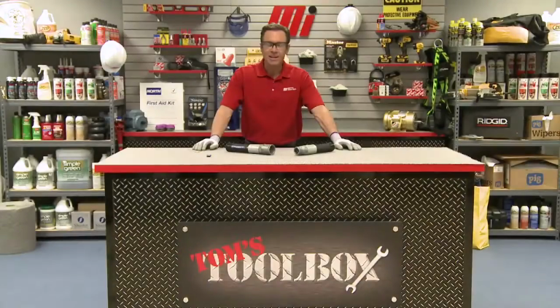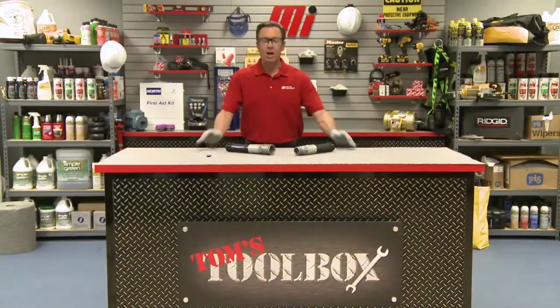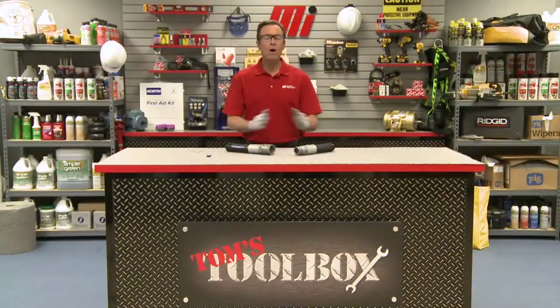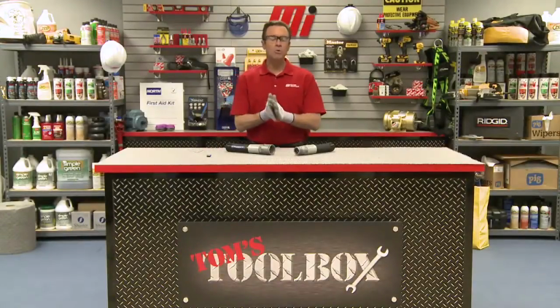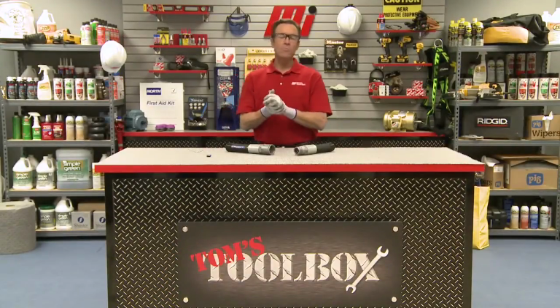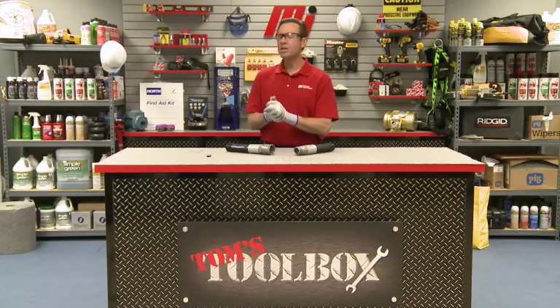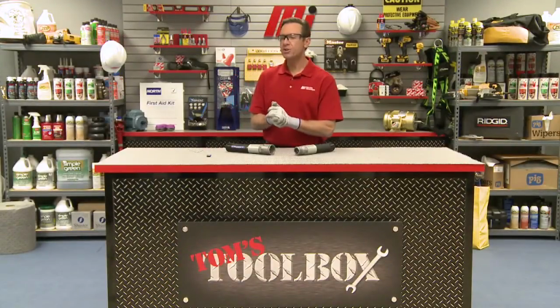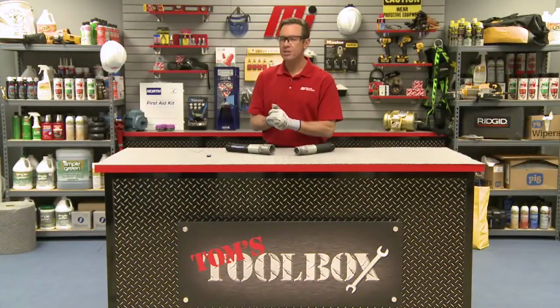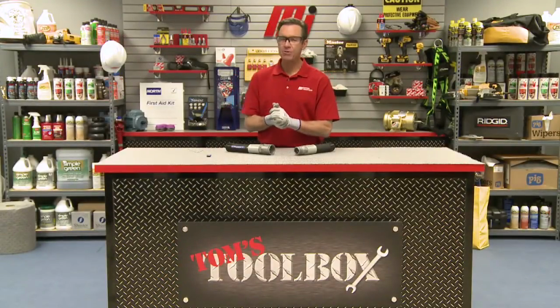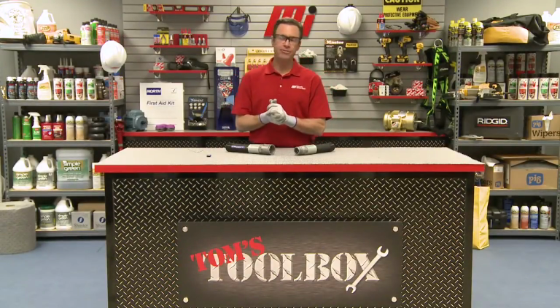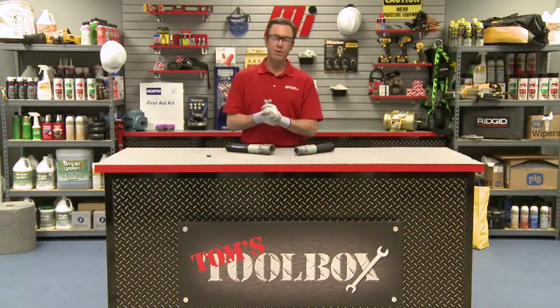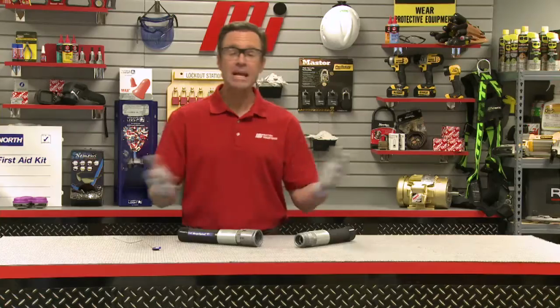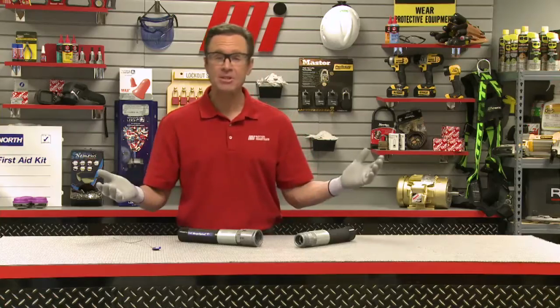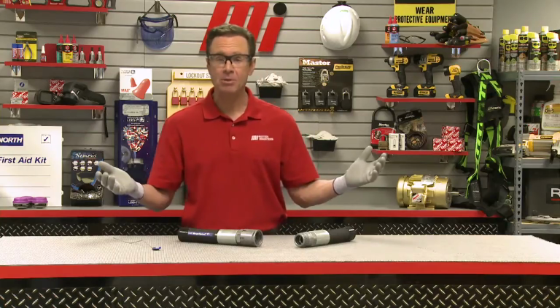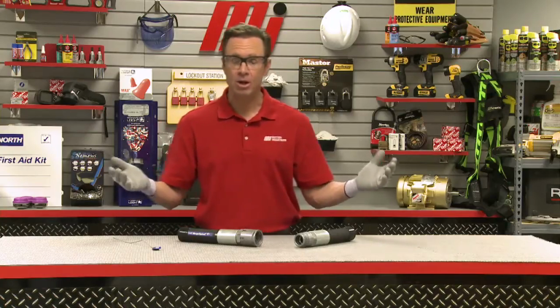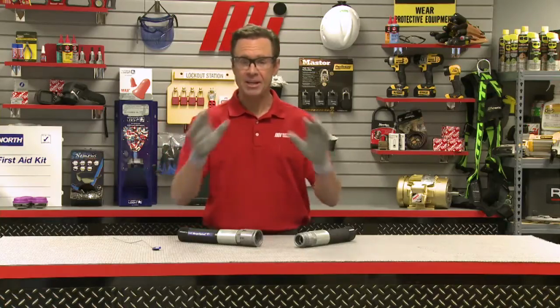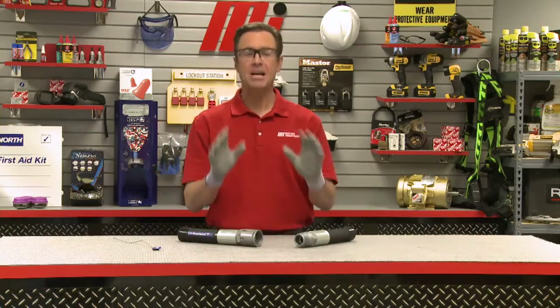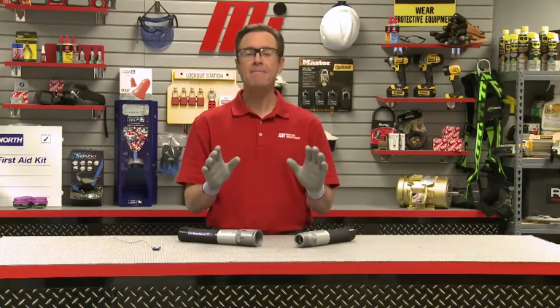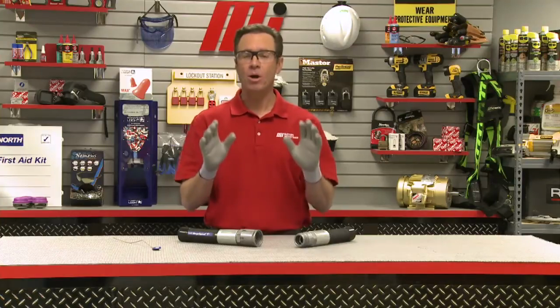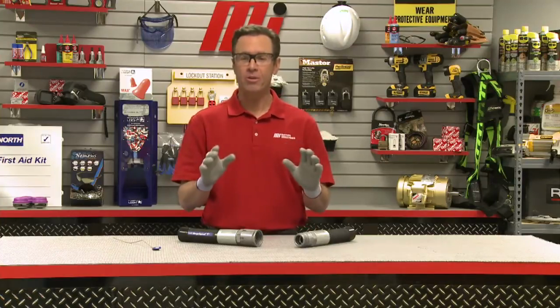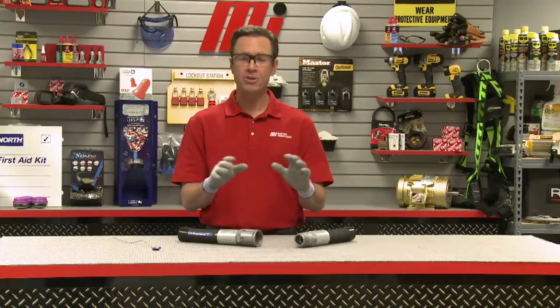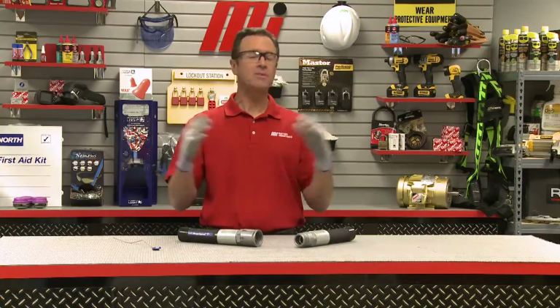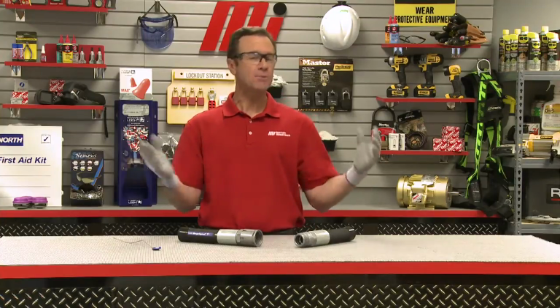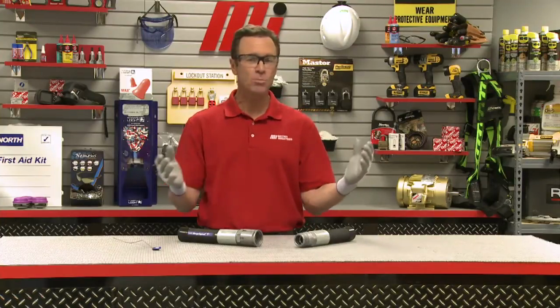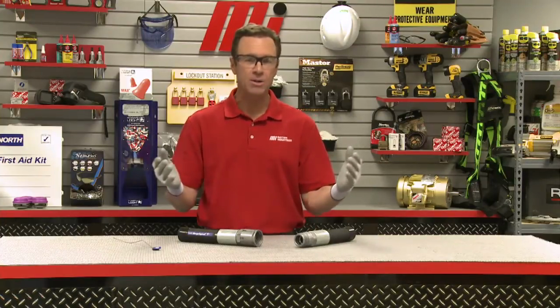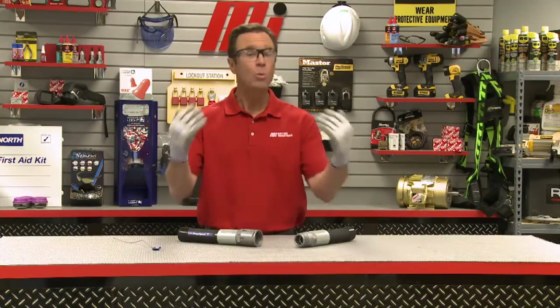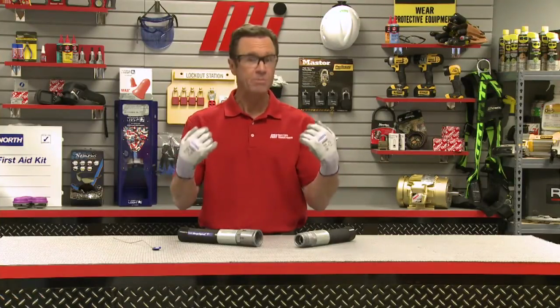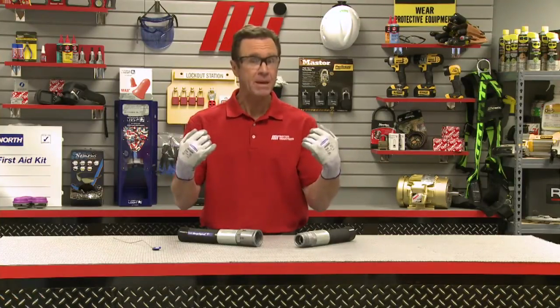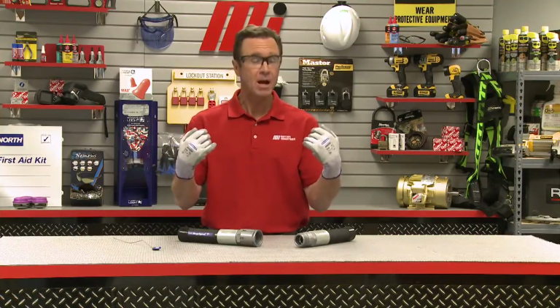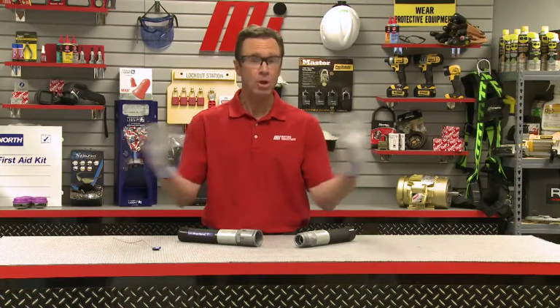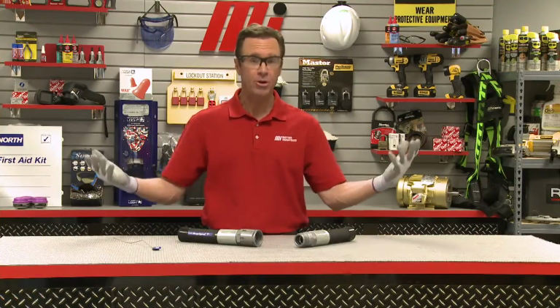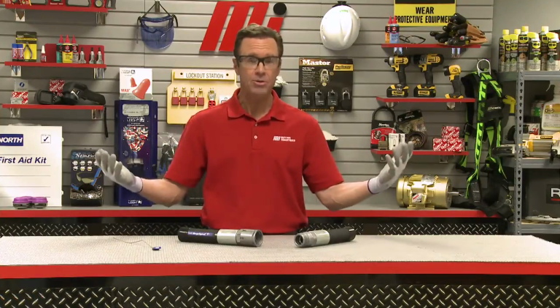Hello and welcome to another Motion Industries how-to video. My name is Tom Clark and it's time for another edition of Tom's Toolbox, which would make me, Tom Clark, your host.